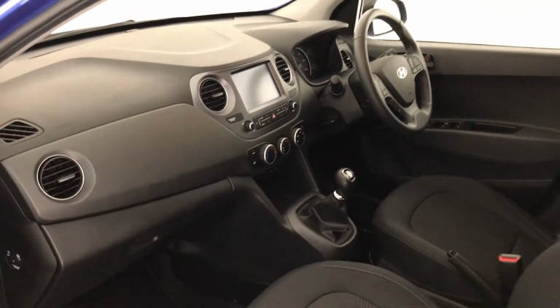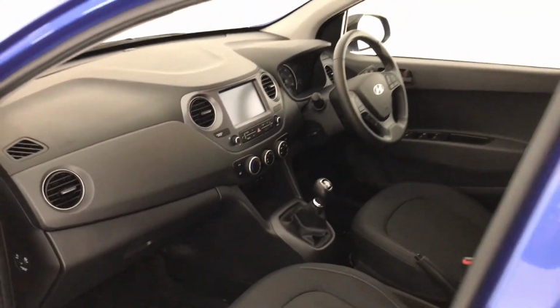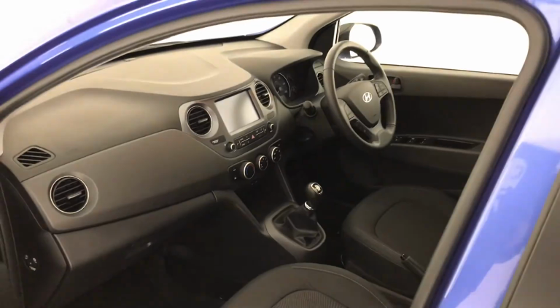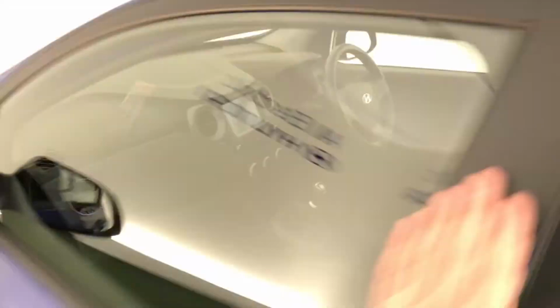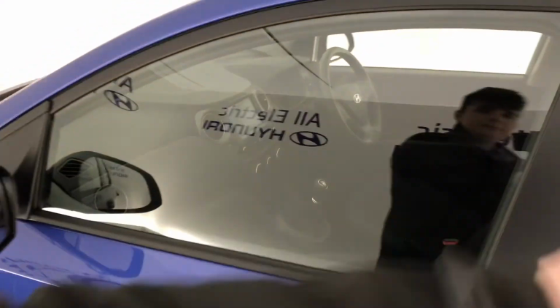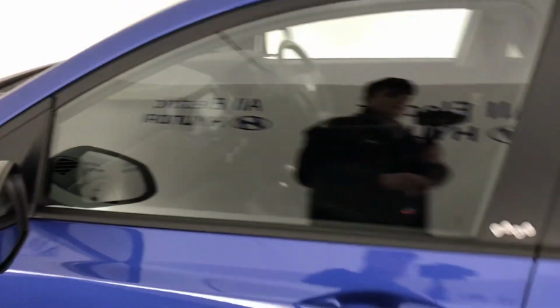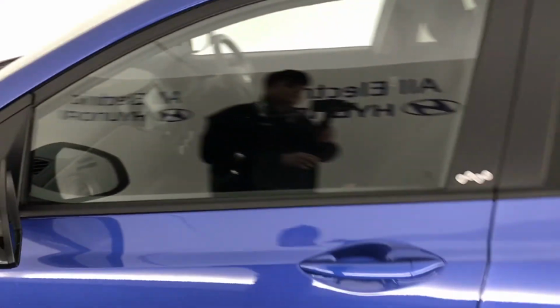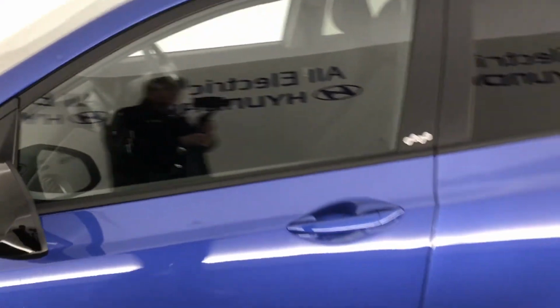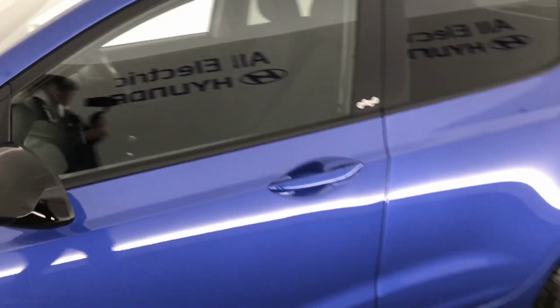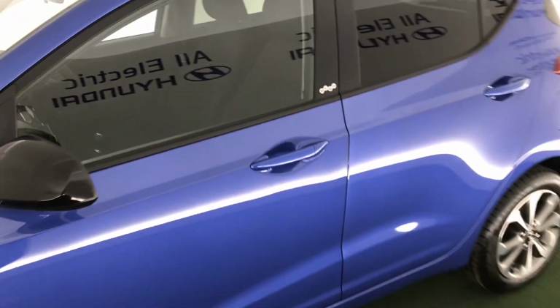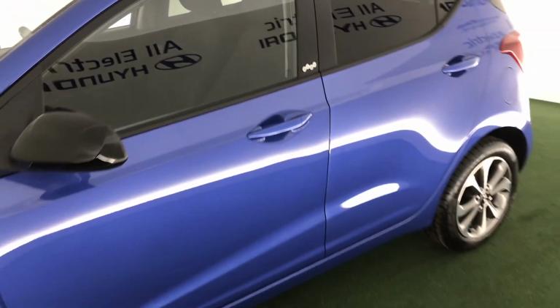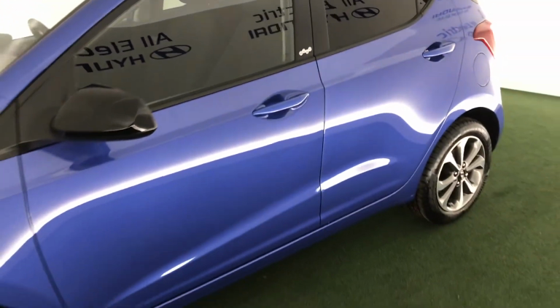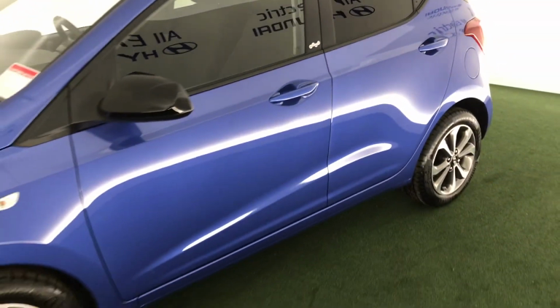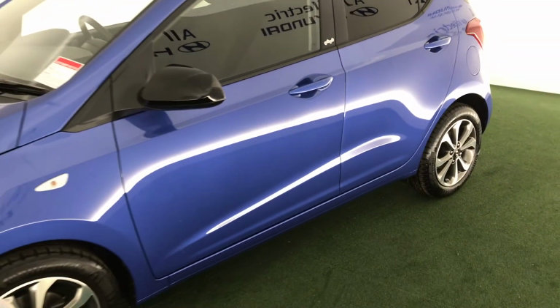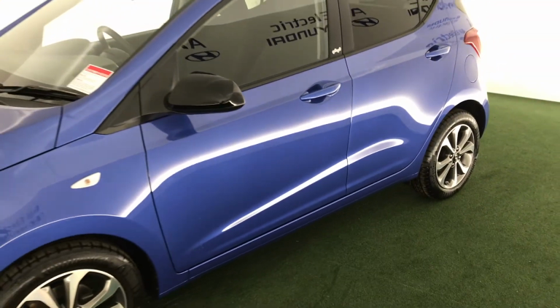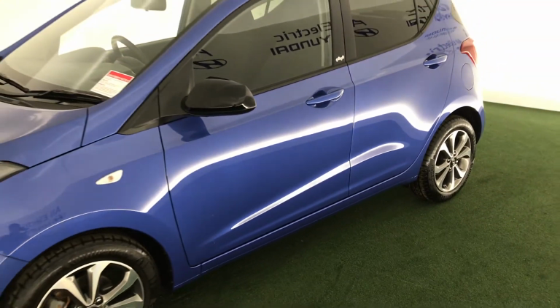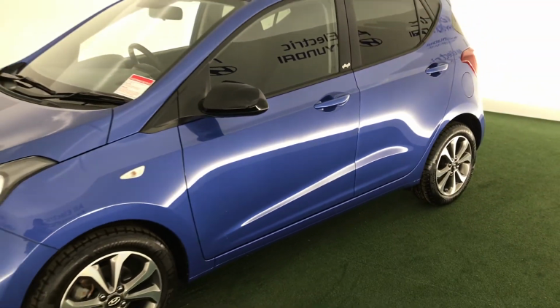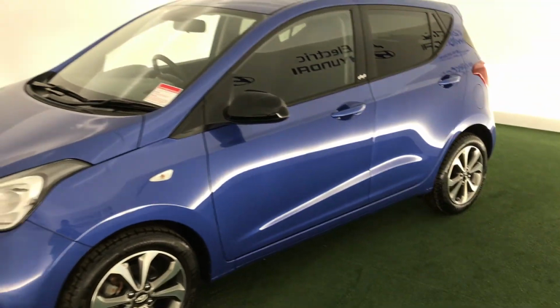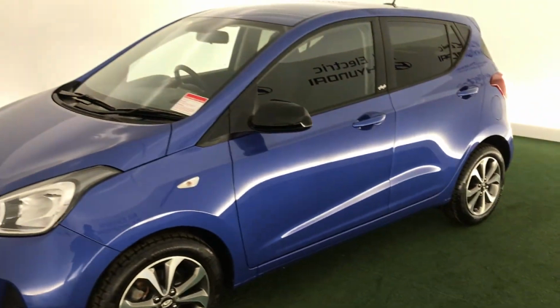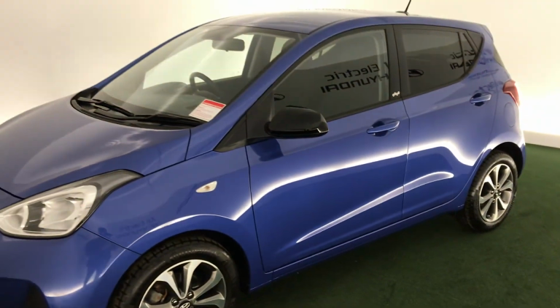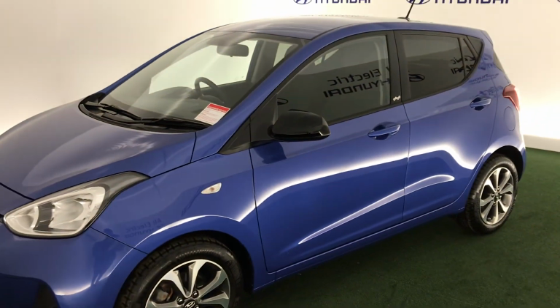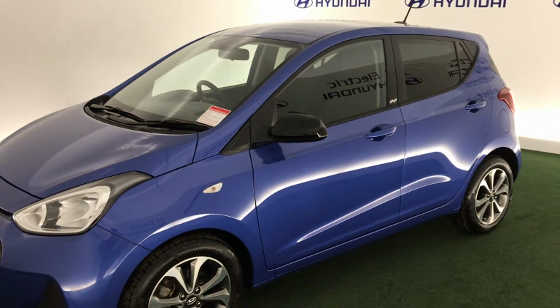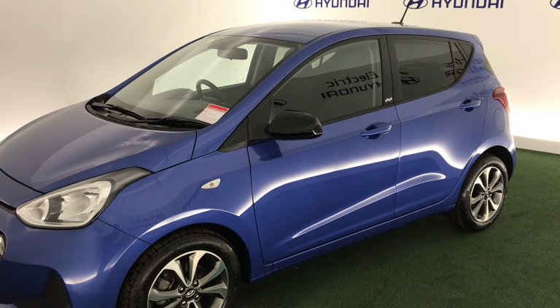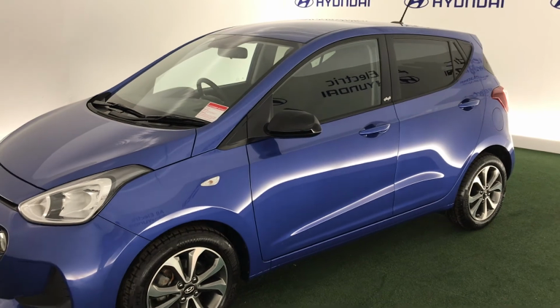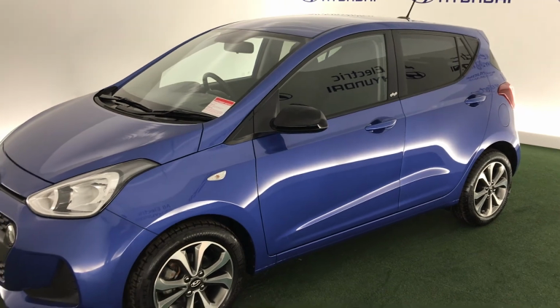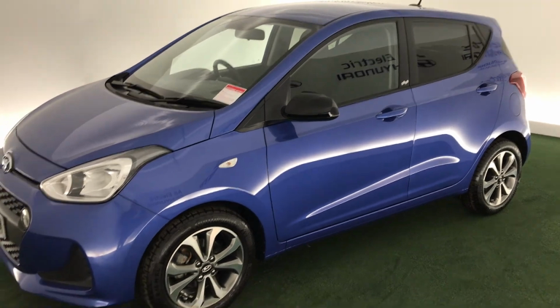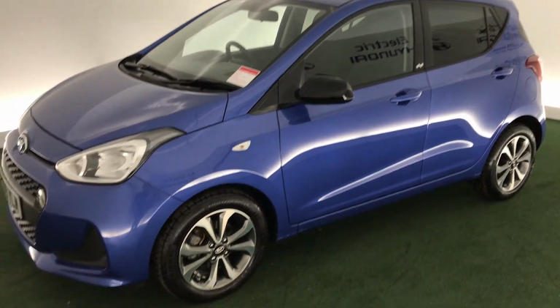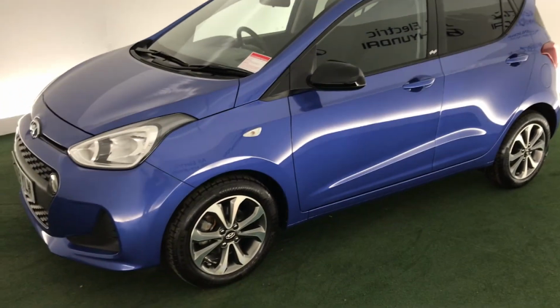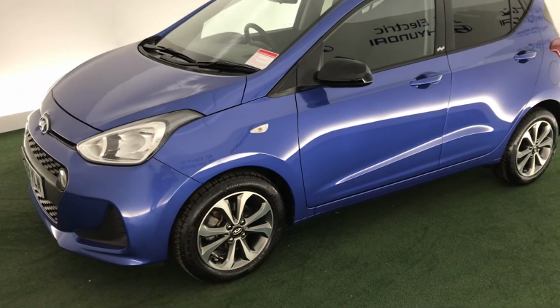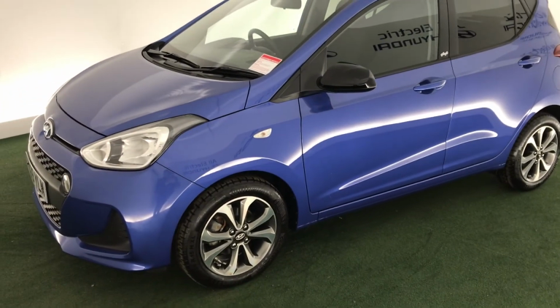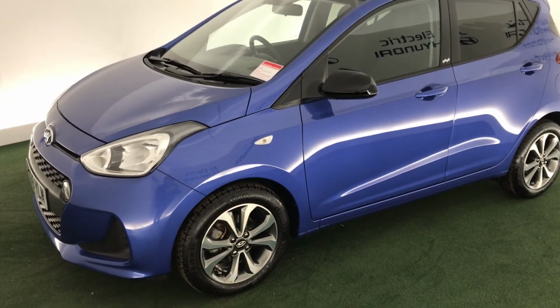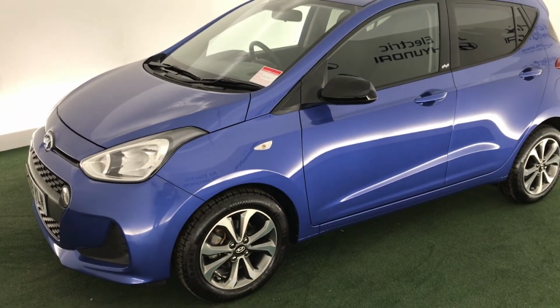So as you can see, a really impressive look to this car — it's a really impressive i10. If you do want to find out more, please give us a call on 01562 752566.